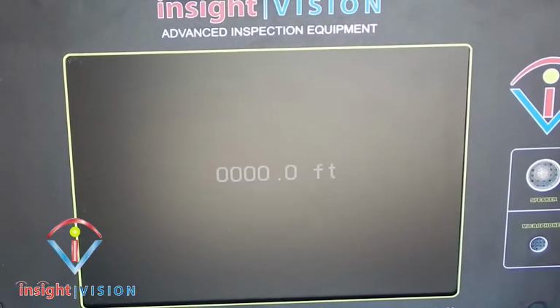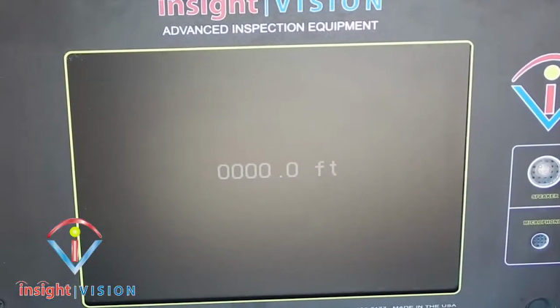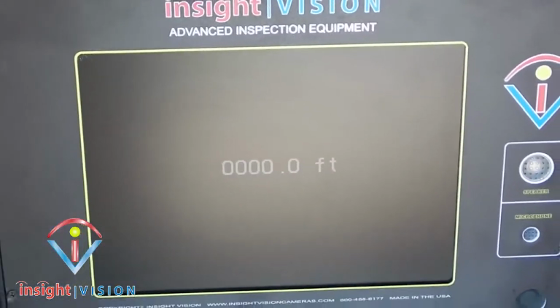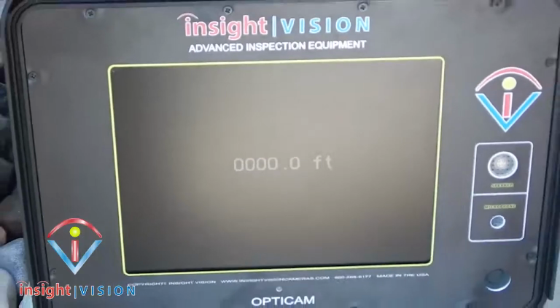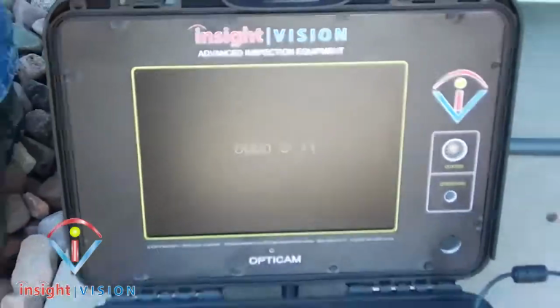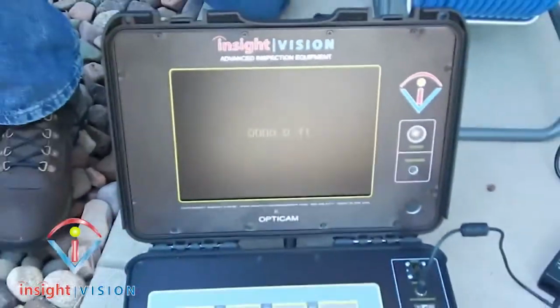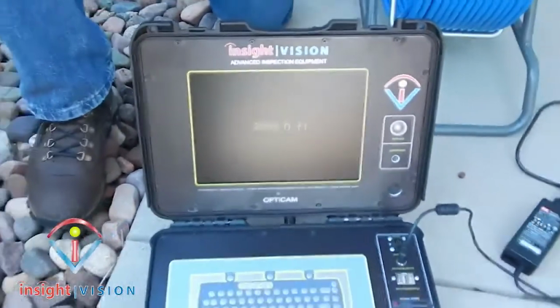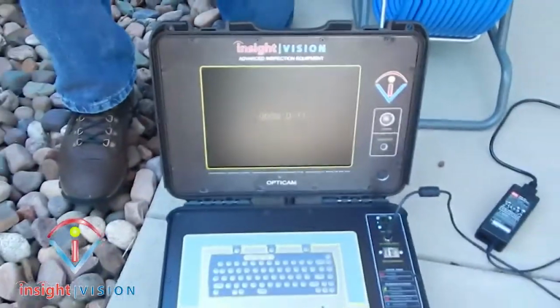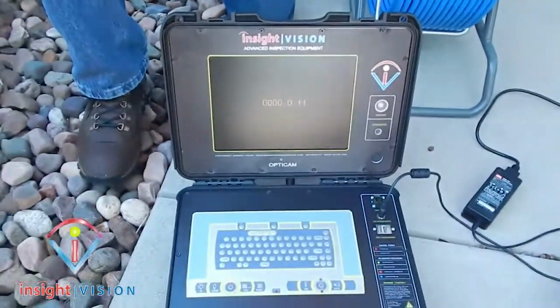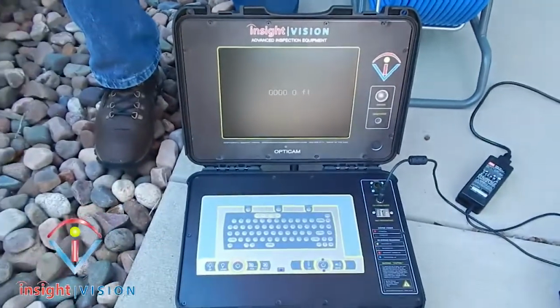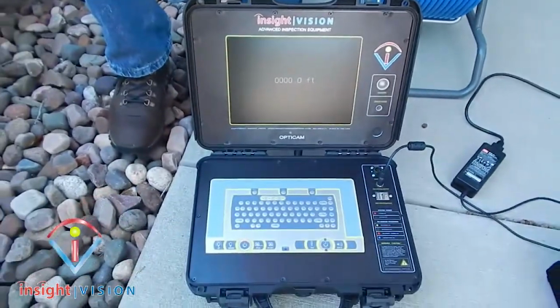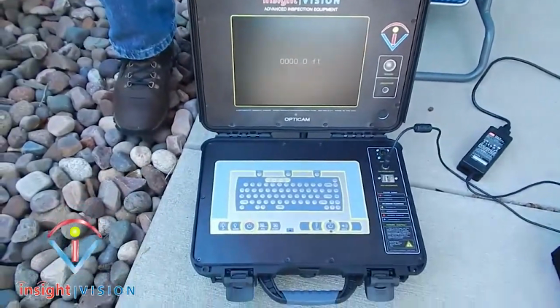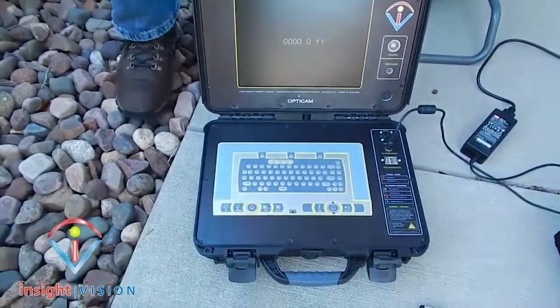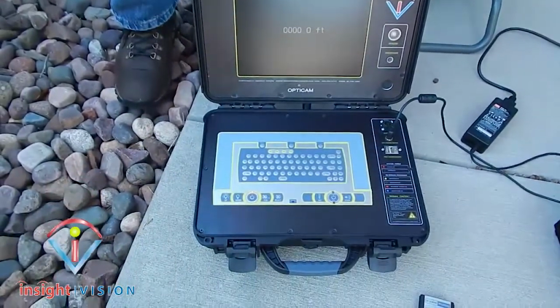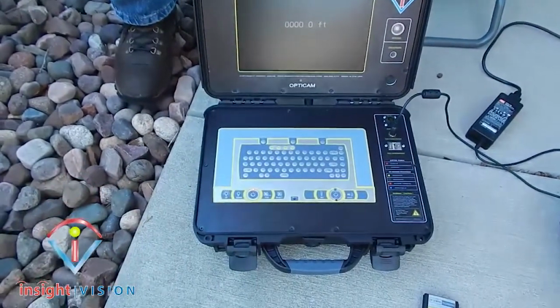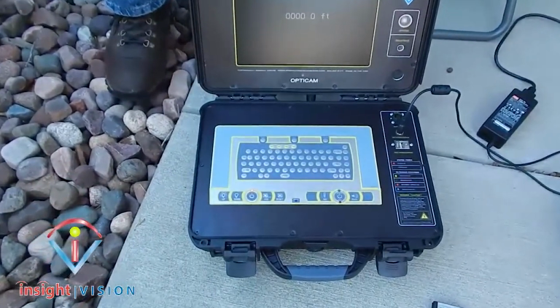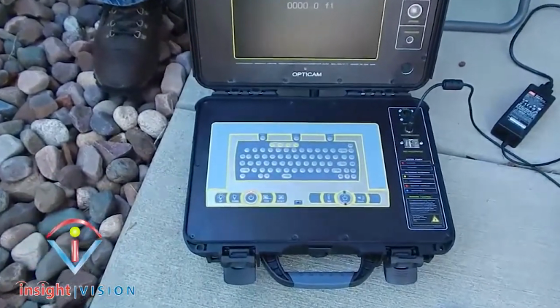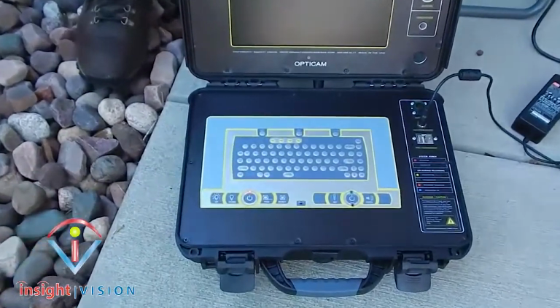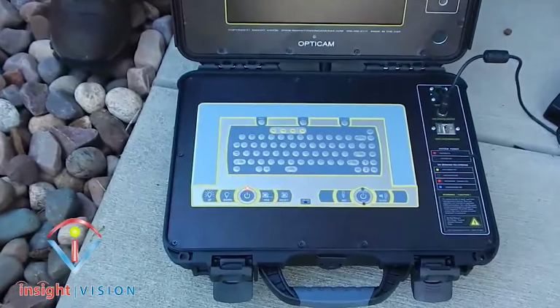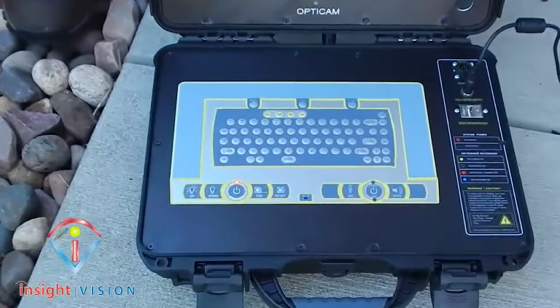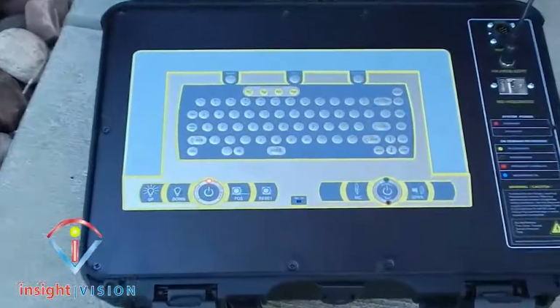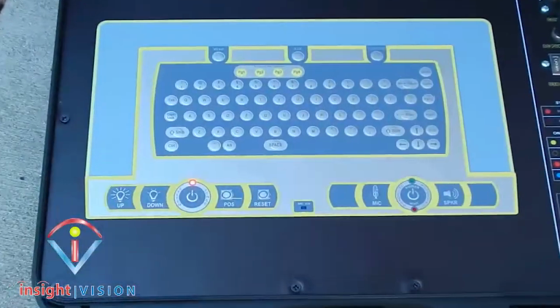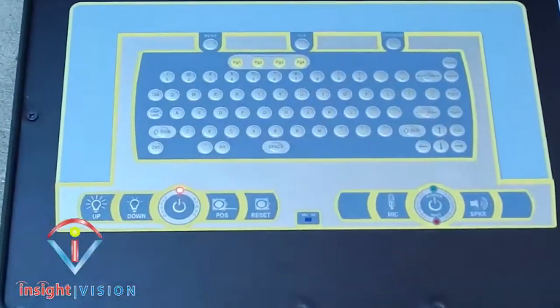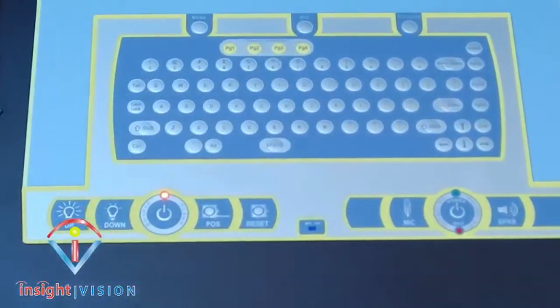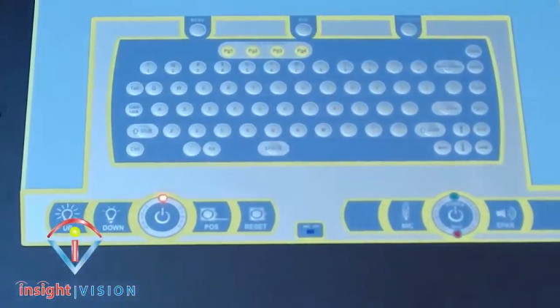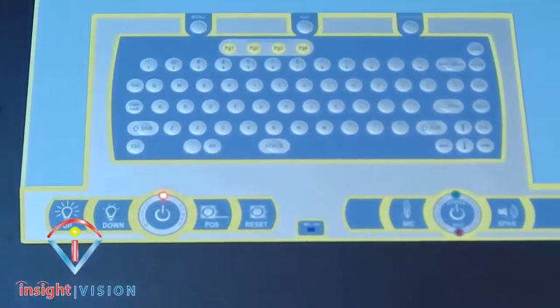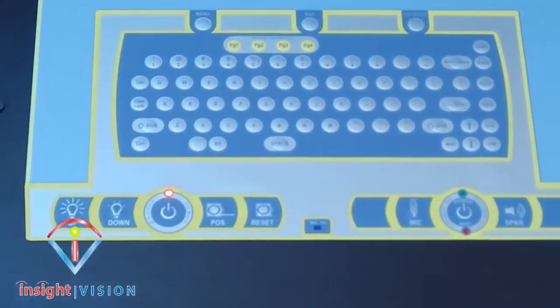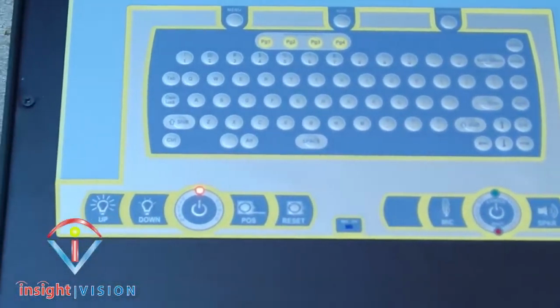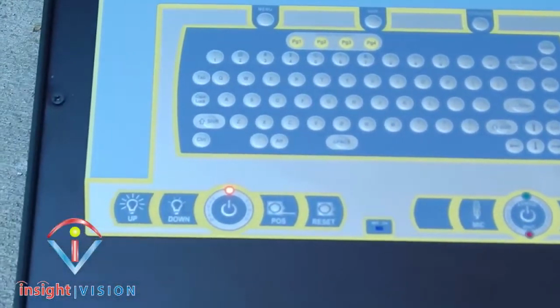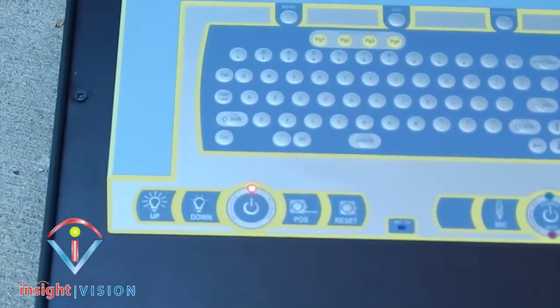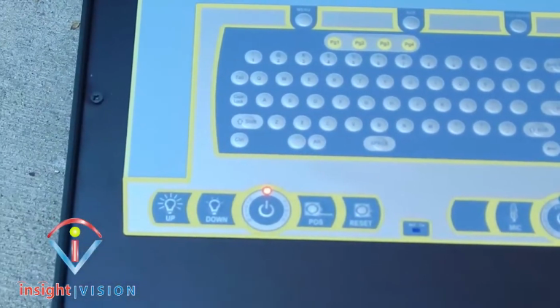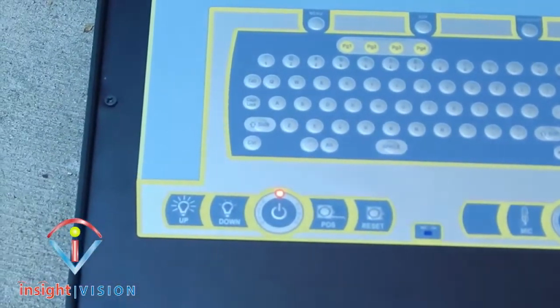The OptiCam, again, is going to be an affordable, entry-level camera system that's going to give you high-end components. This is brought to you by Insight Vision Cameras.